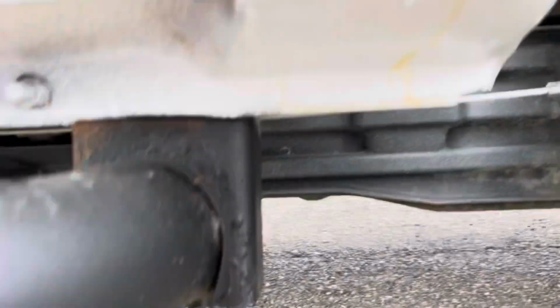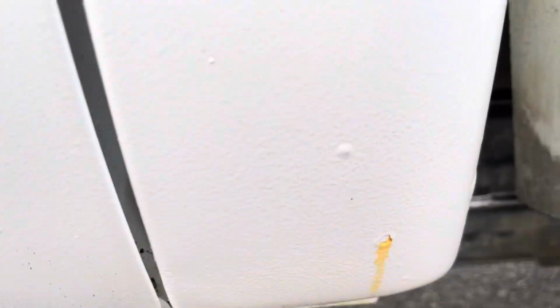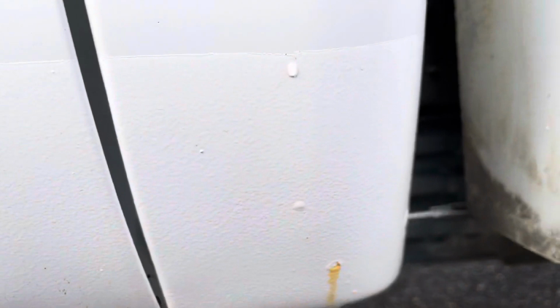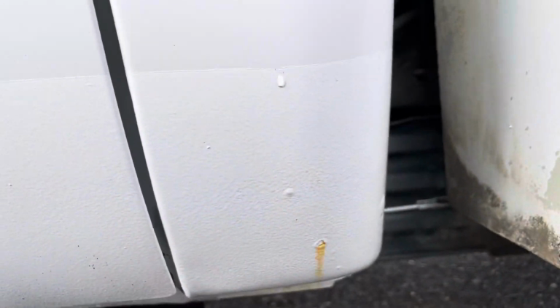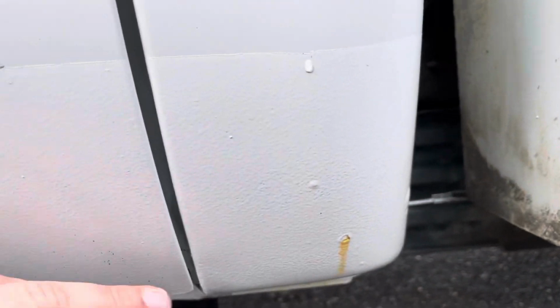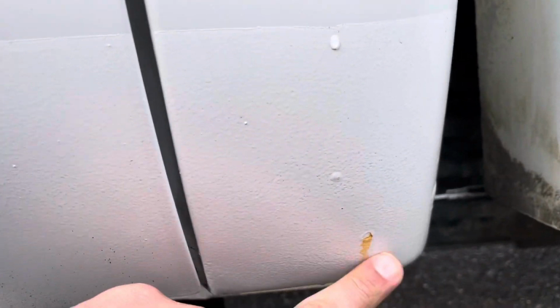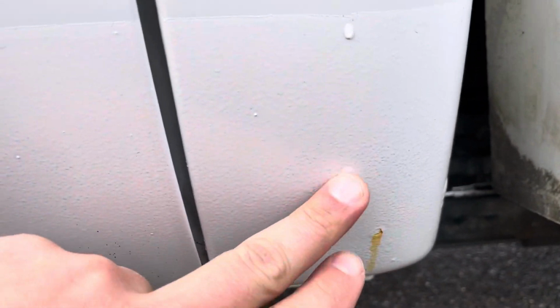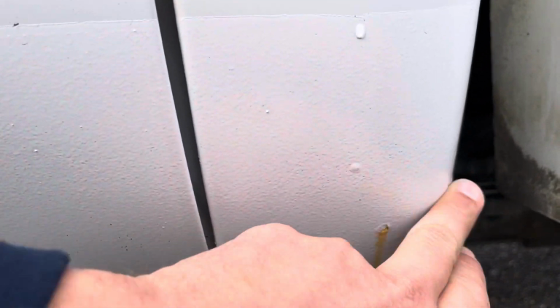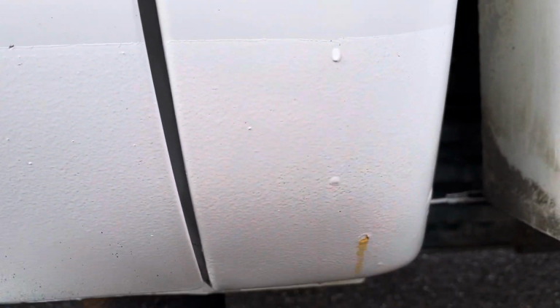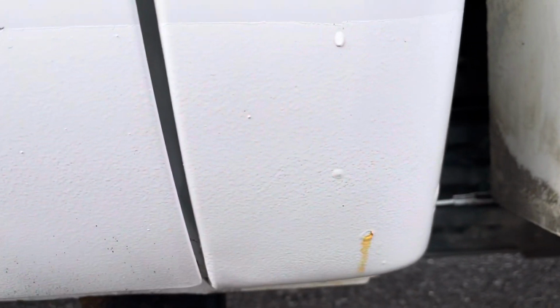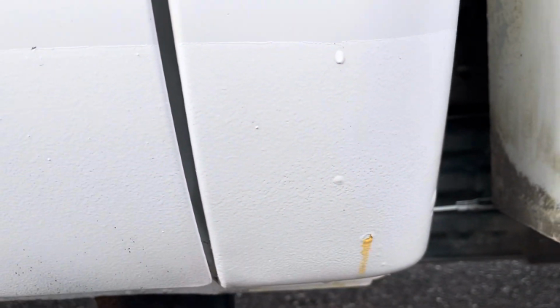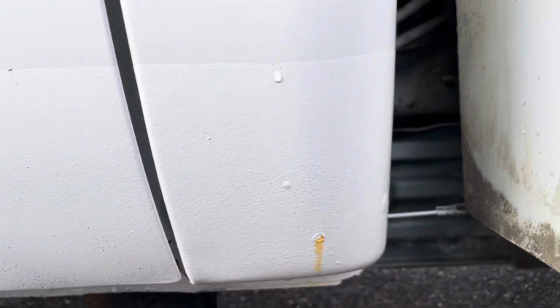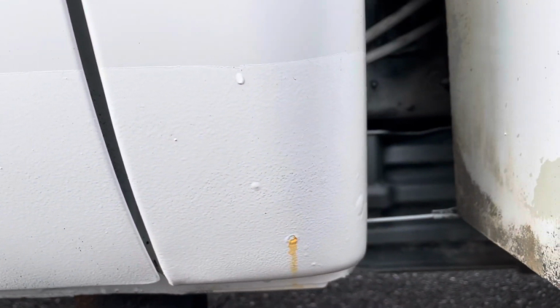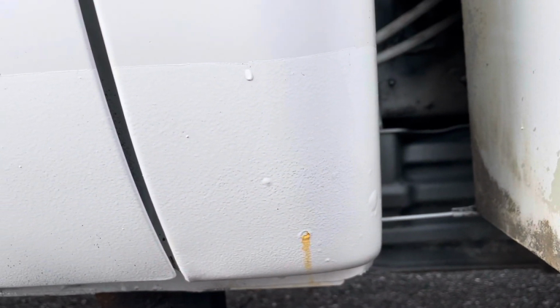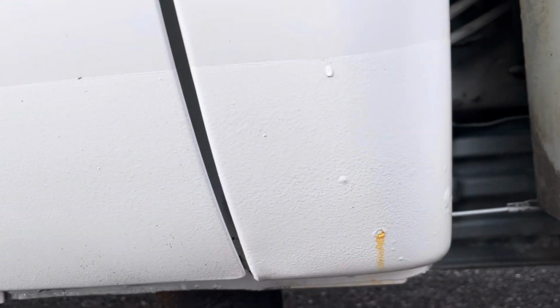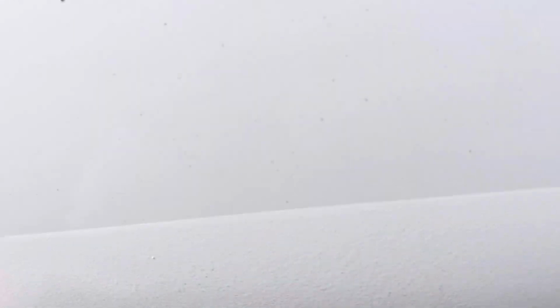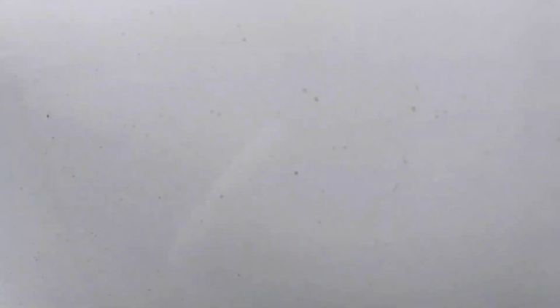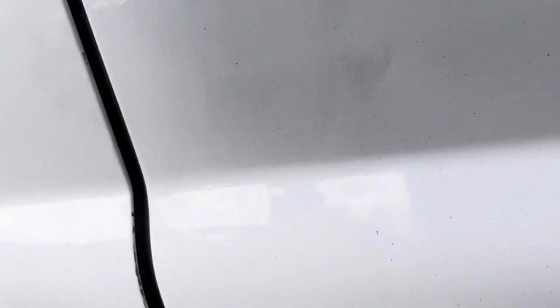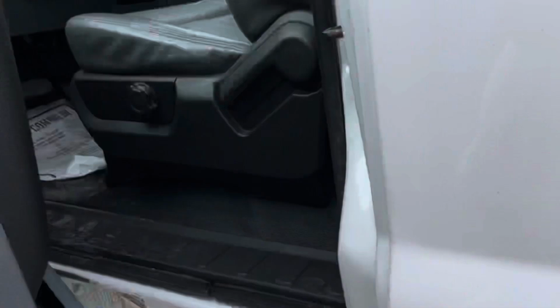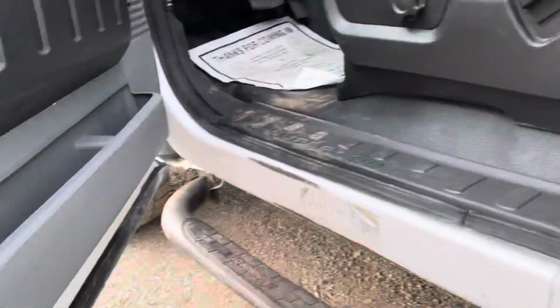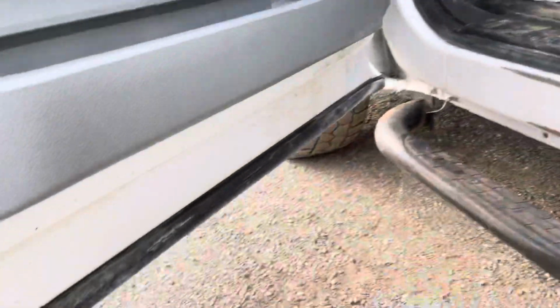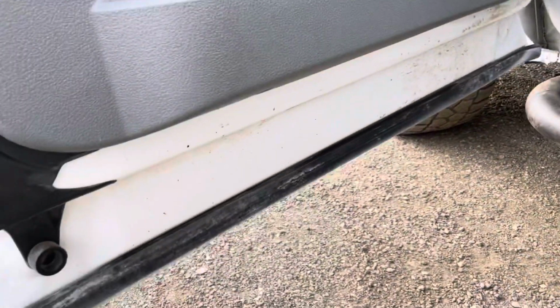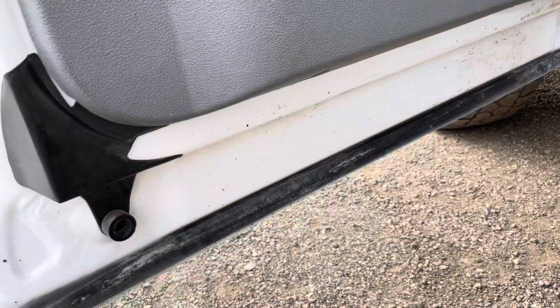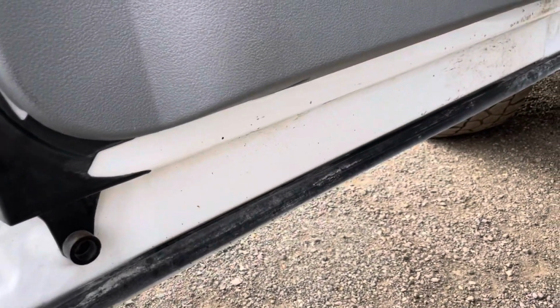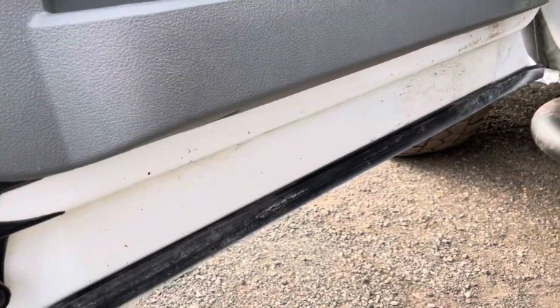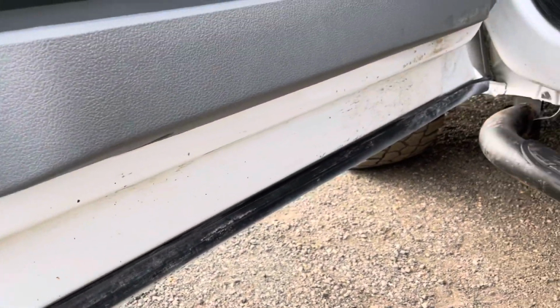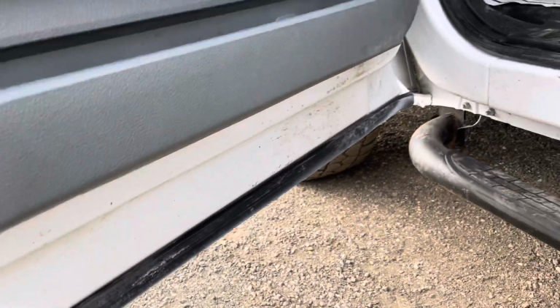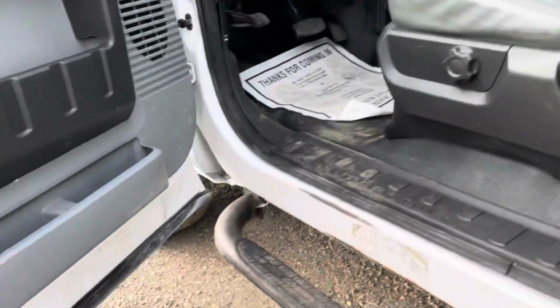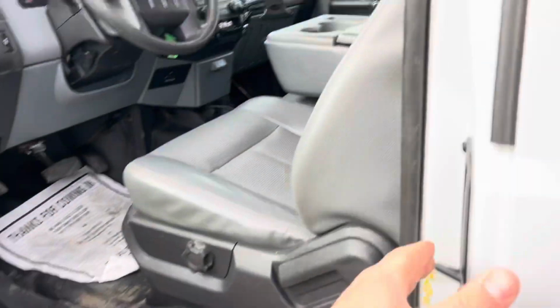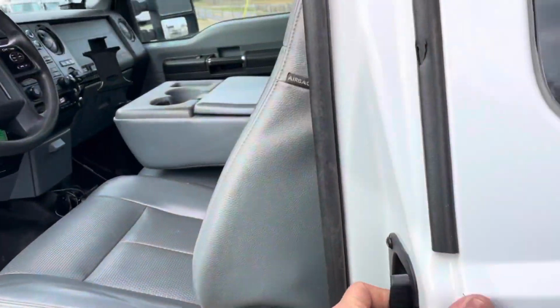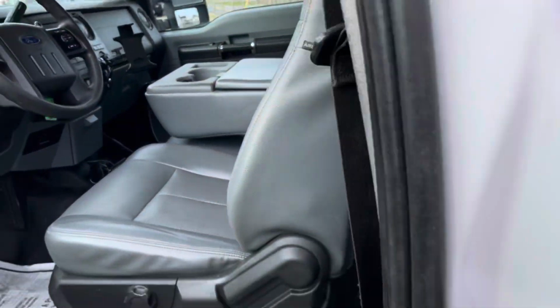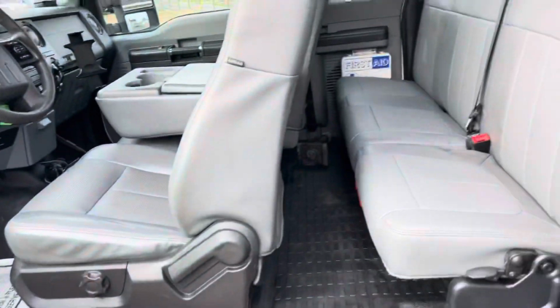Cab corners have some slight bubbles, as you can see here, but still nothing major. Underneath the doors are very solid — don't see anything under there. Nice extended cab truck.